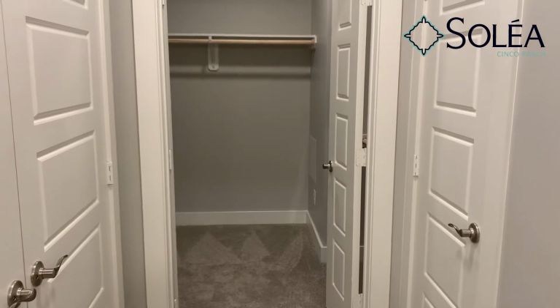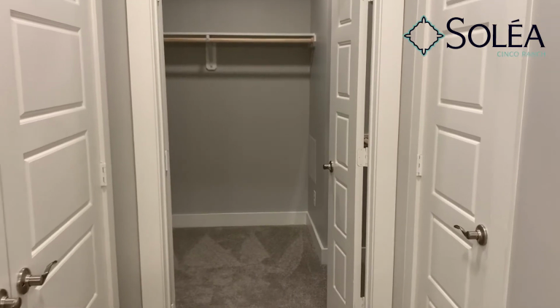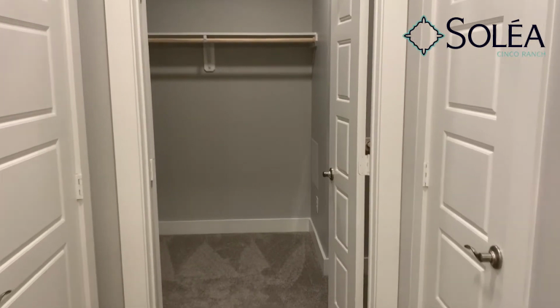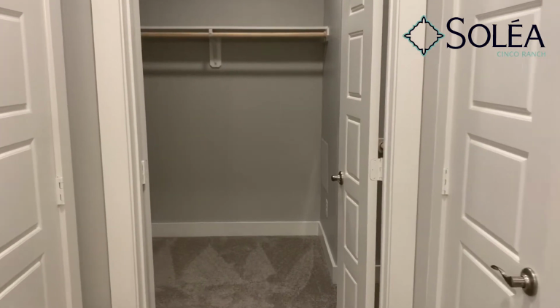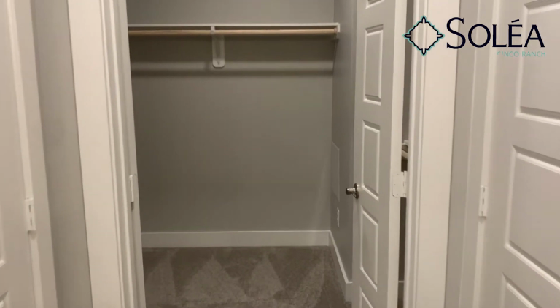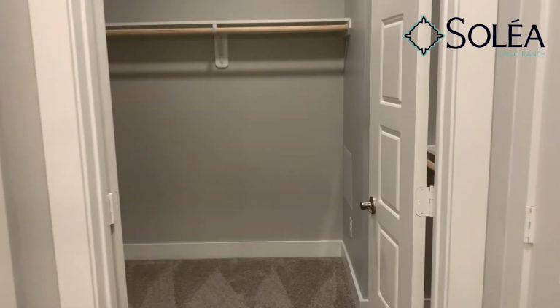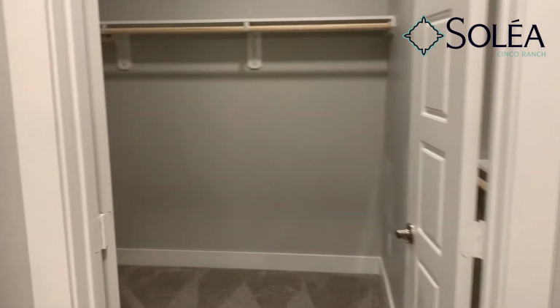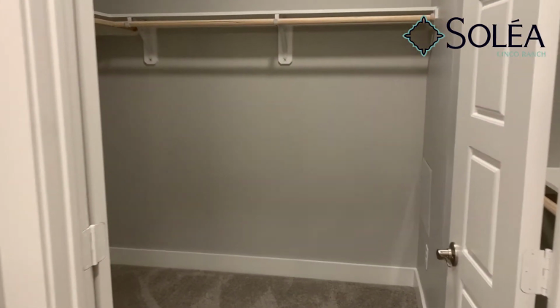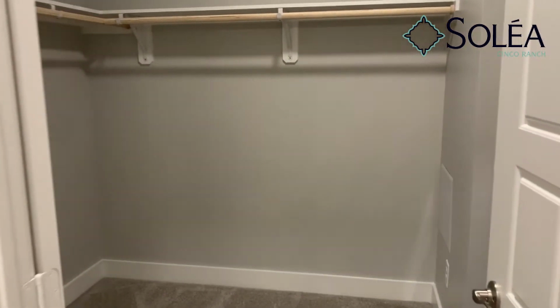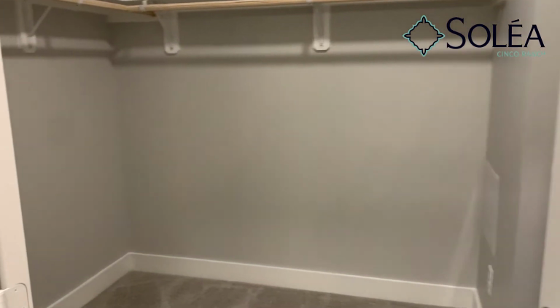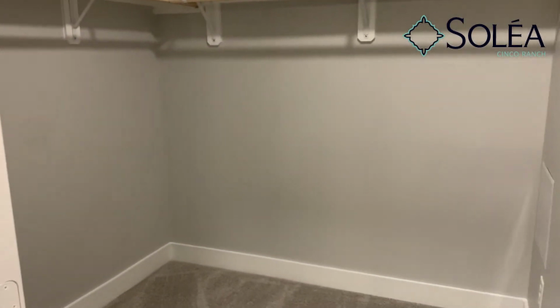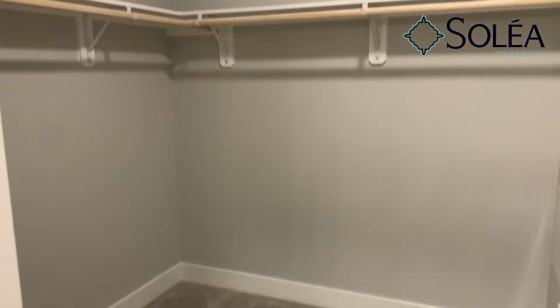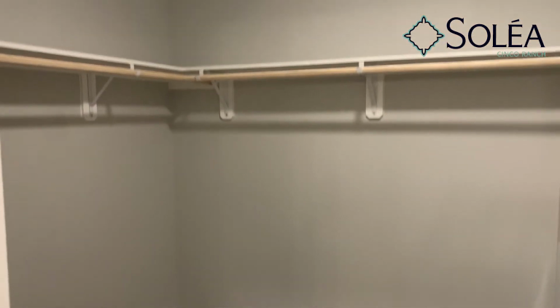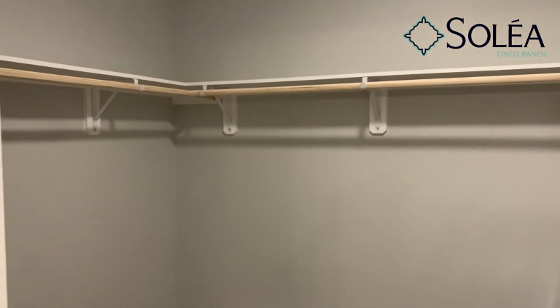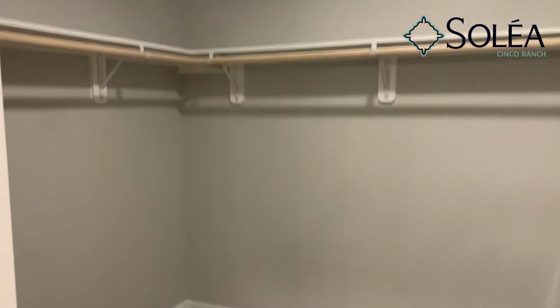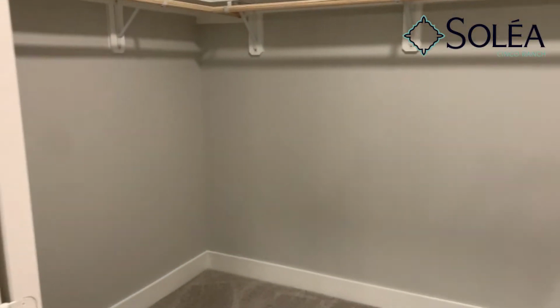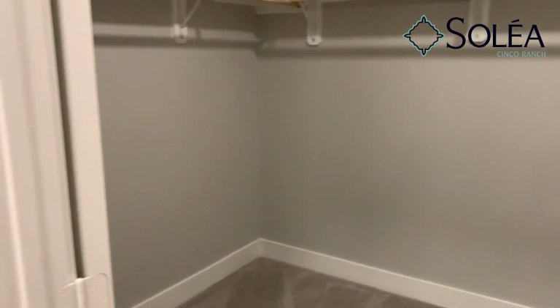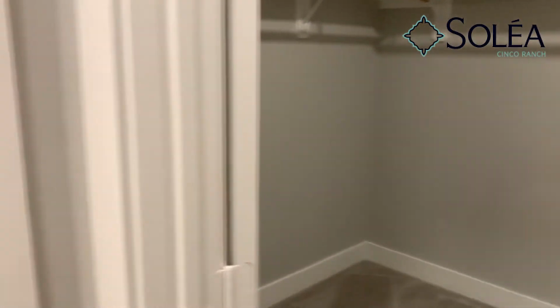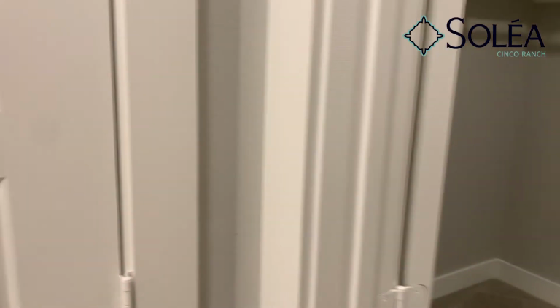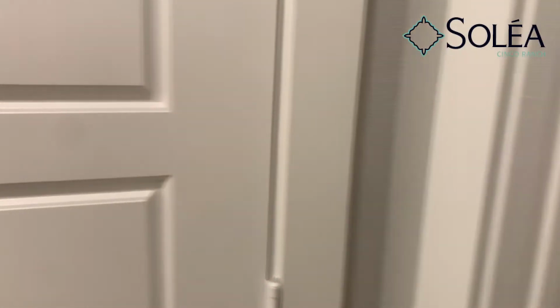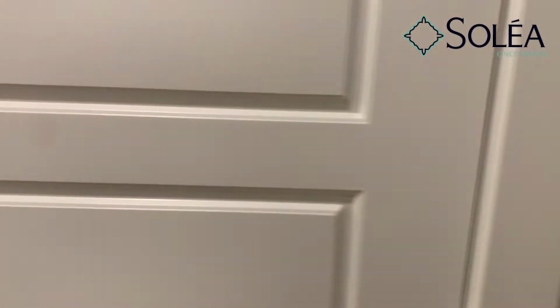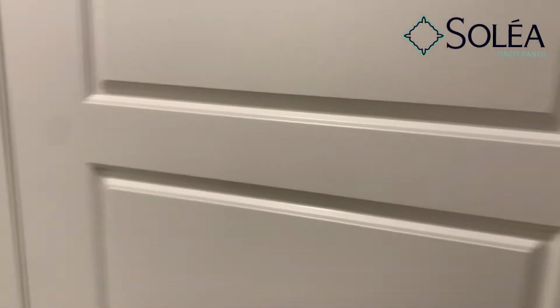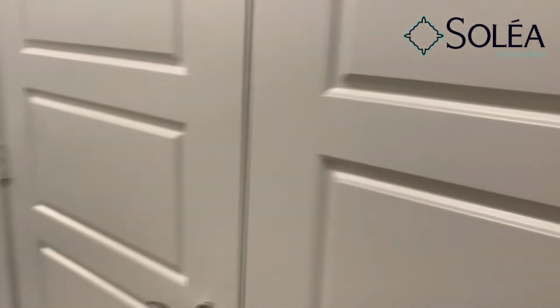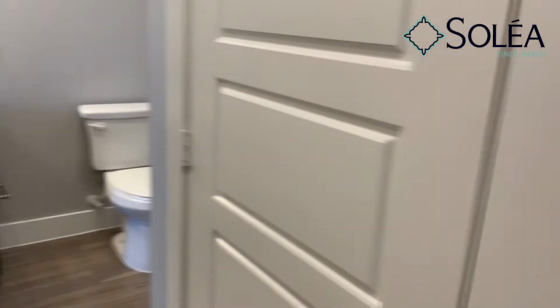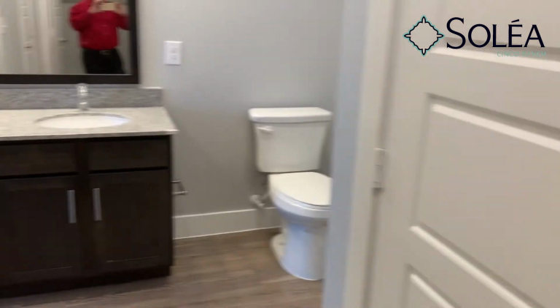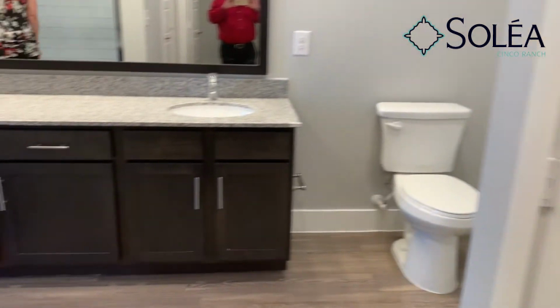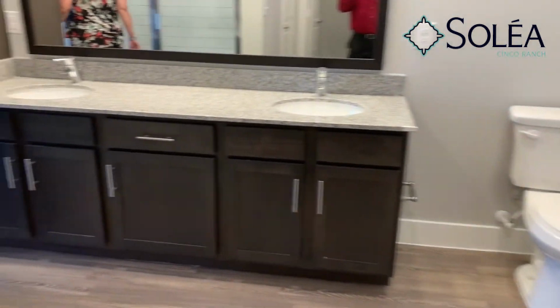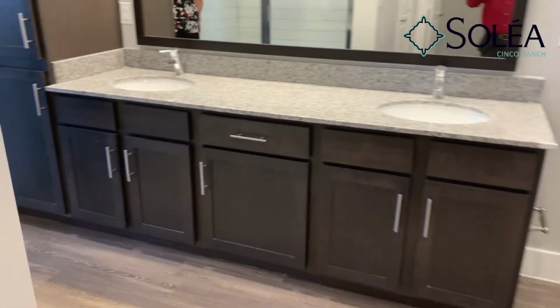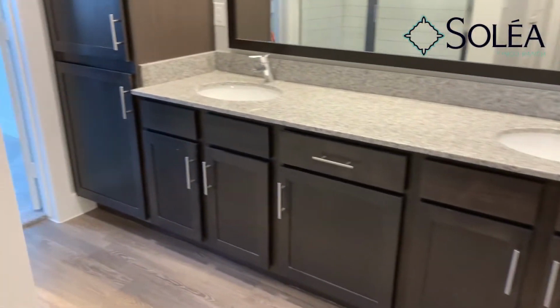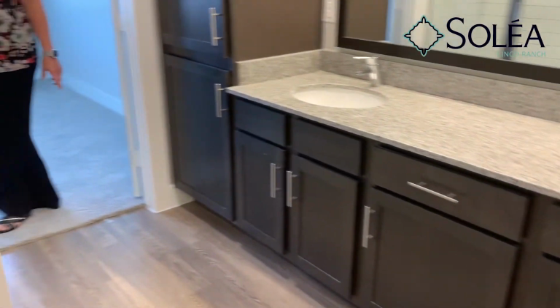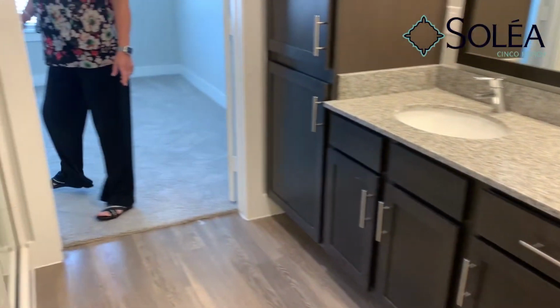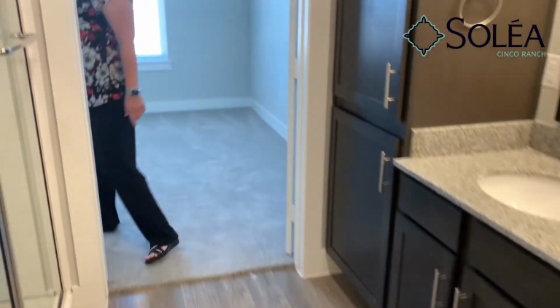Down the hall is our walk-in closet, and outside is a good-sized linen closet, and this cupboard contains our full-sized washer dryer, which is included.